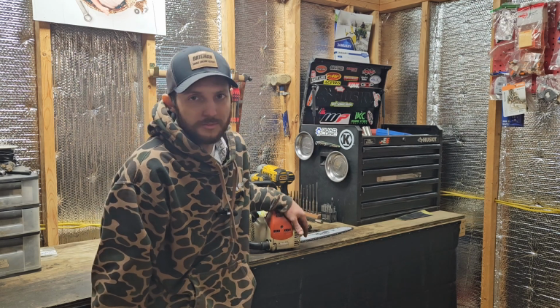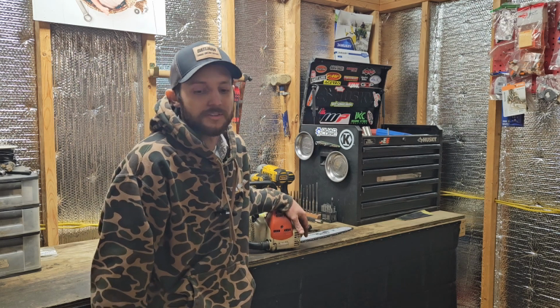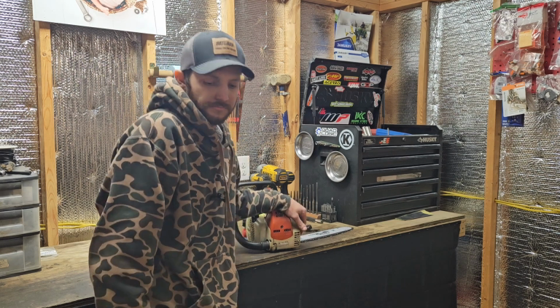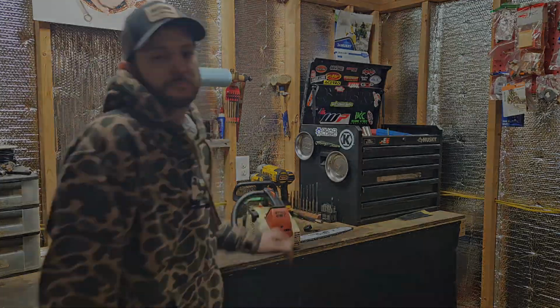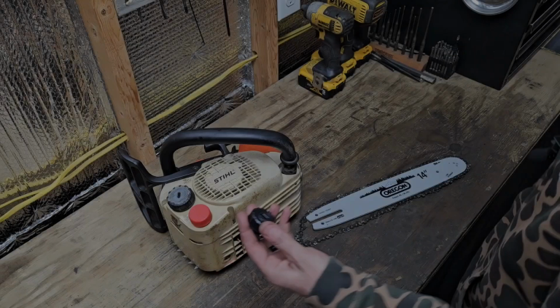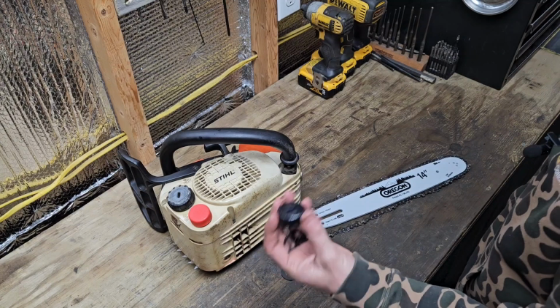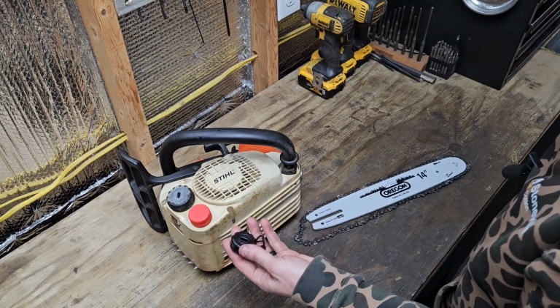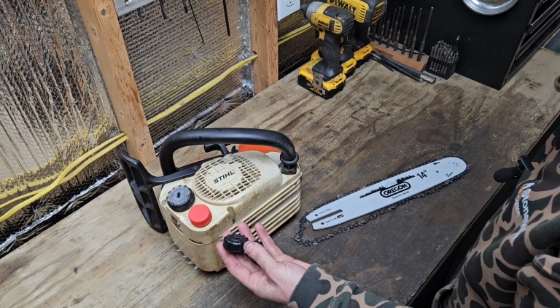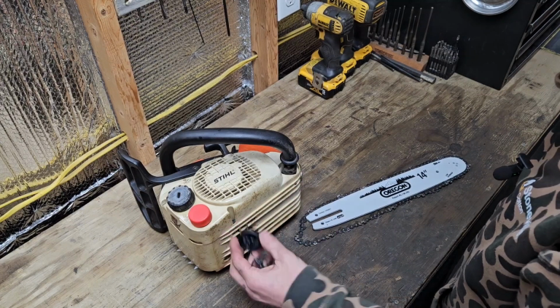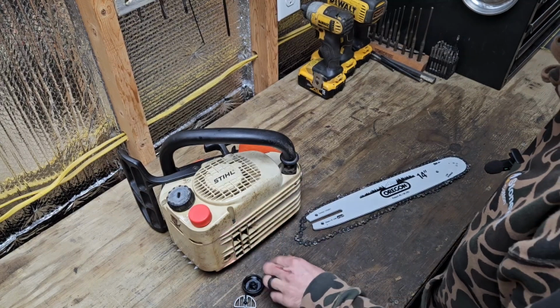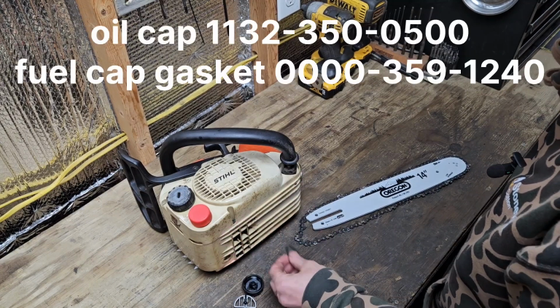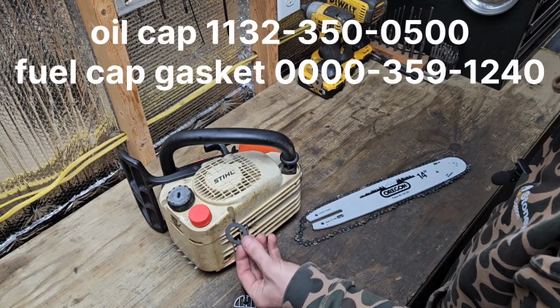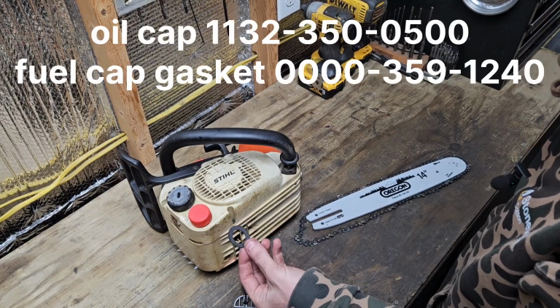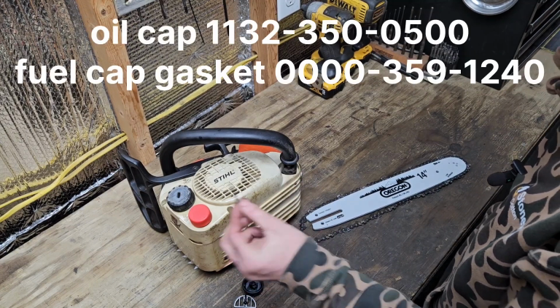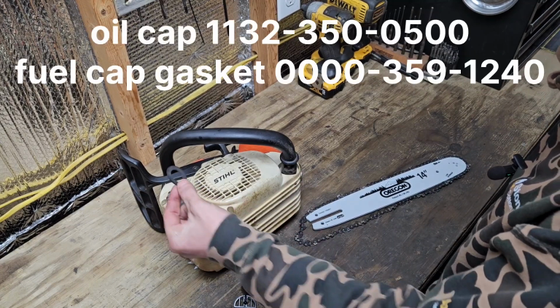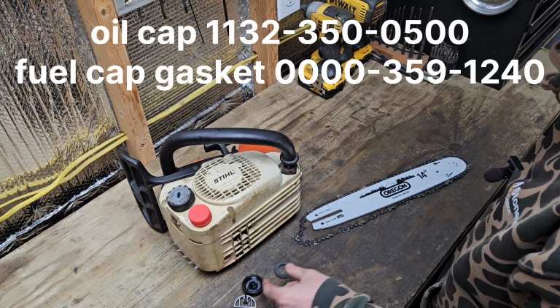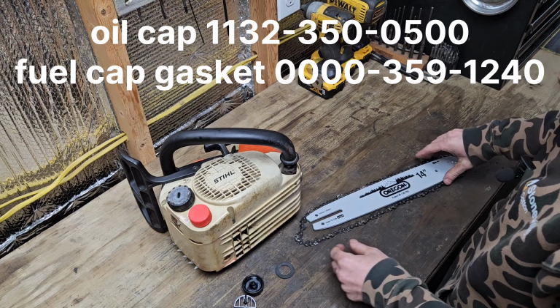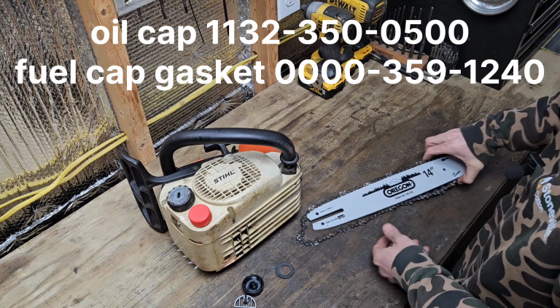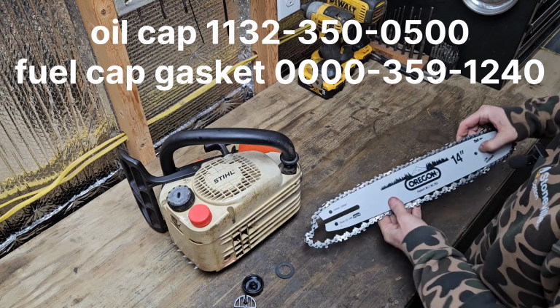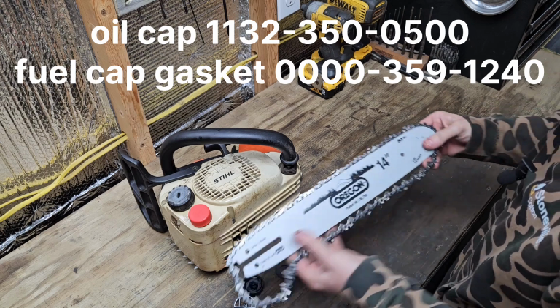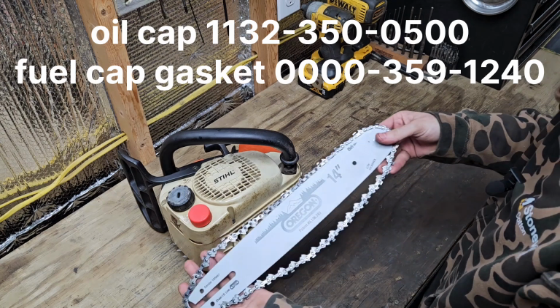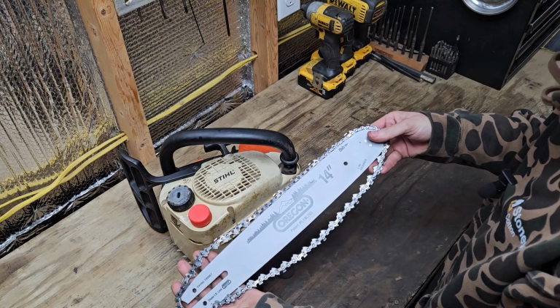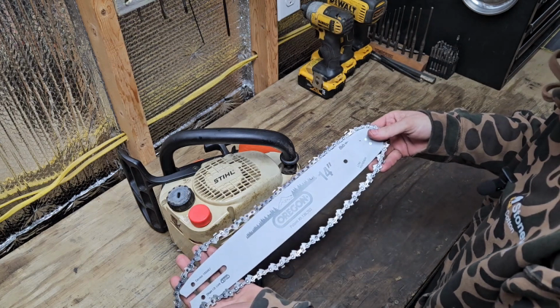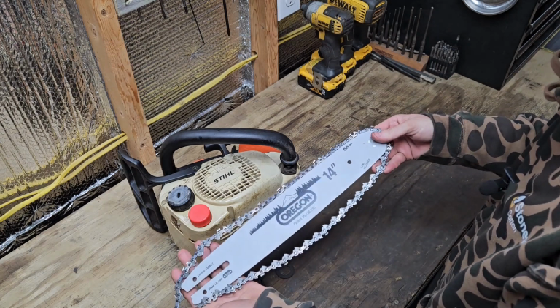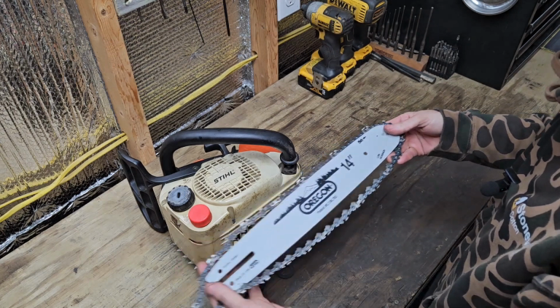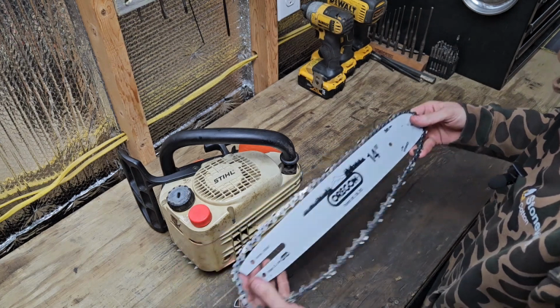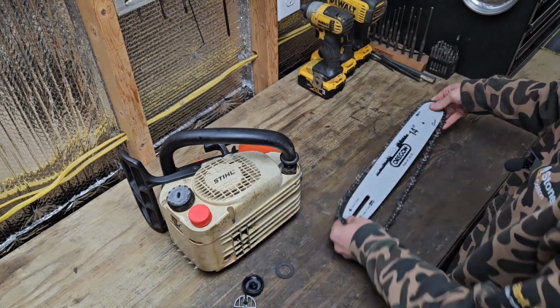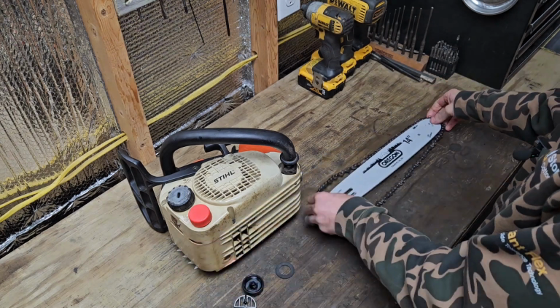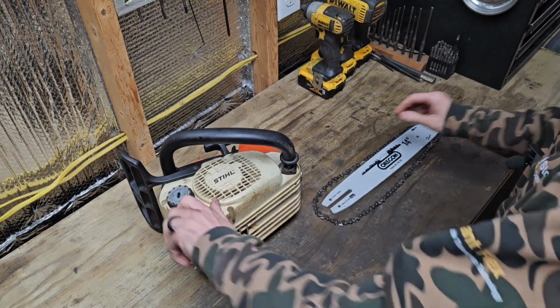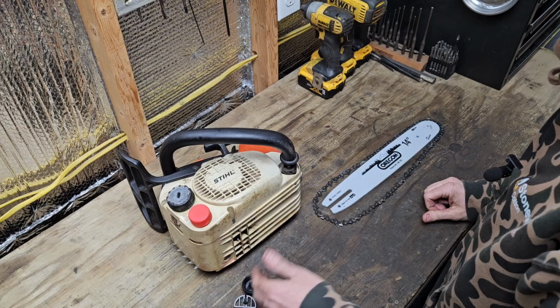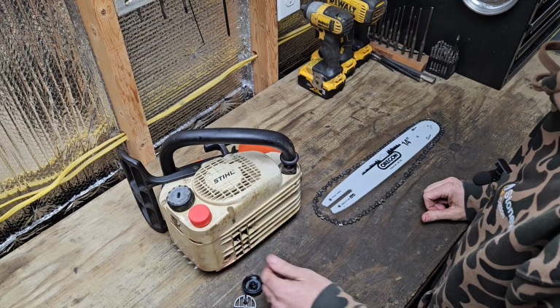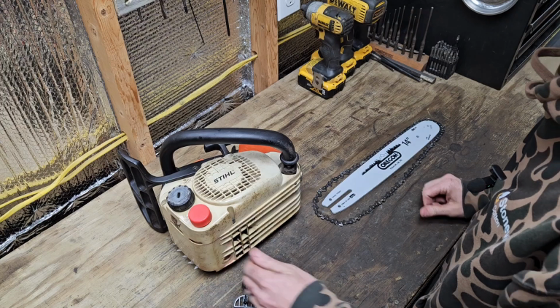Let's get this stuff thrown on. We got our new oil cap, we have our gasket for our fuel cap, and we got a new 14-inch Oregon bar and chain. Let's get this stuff put on.